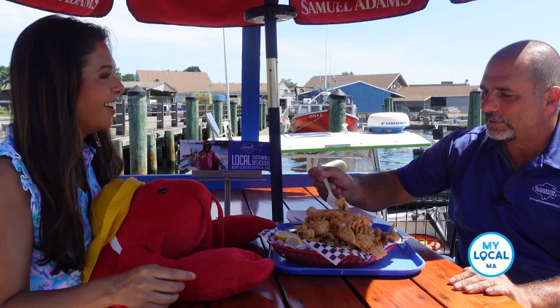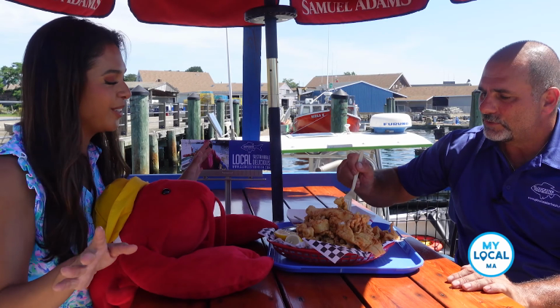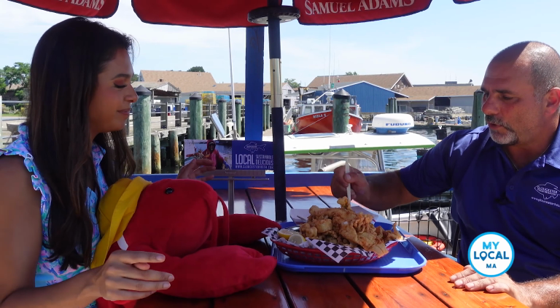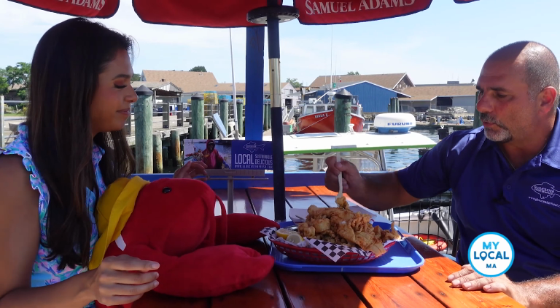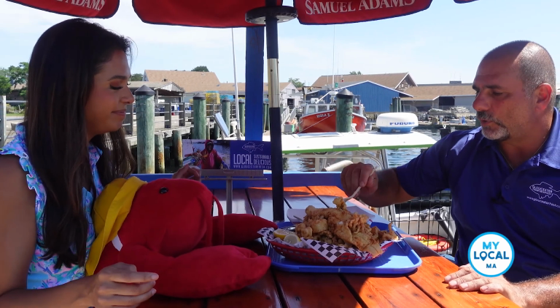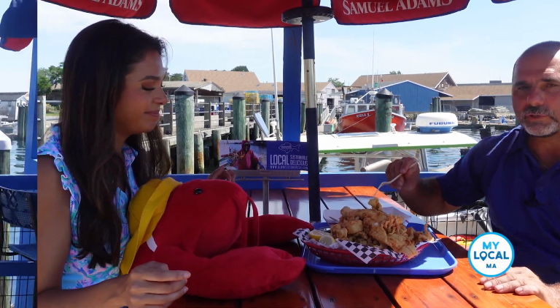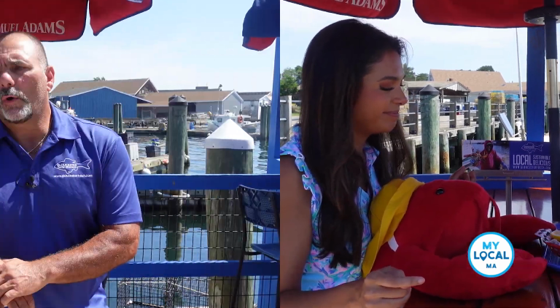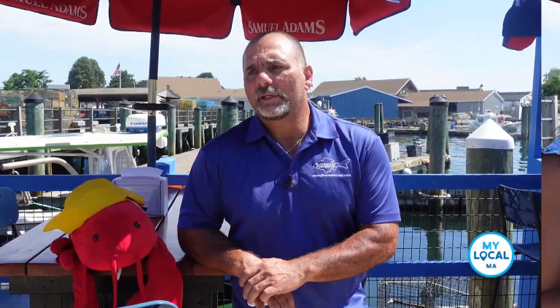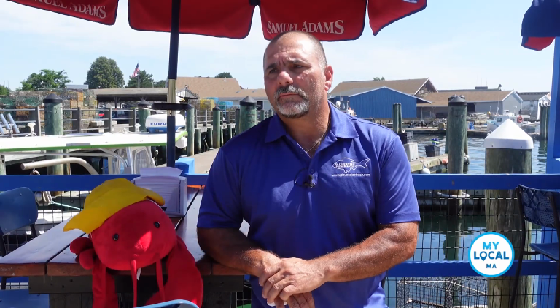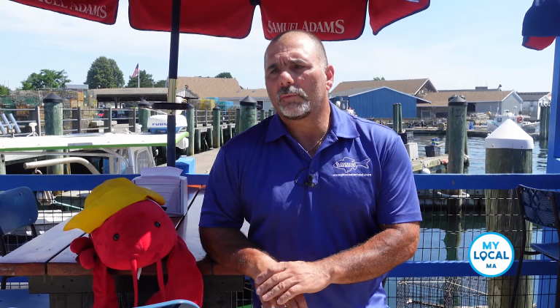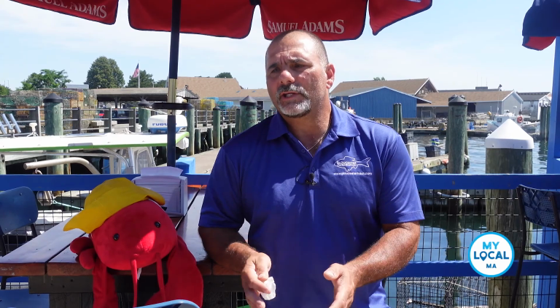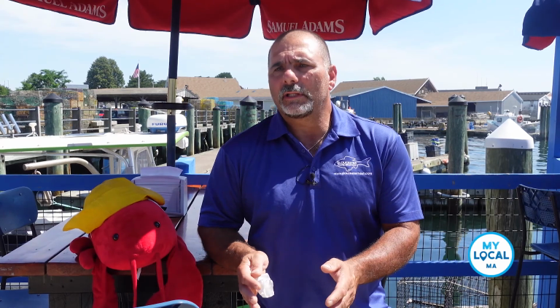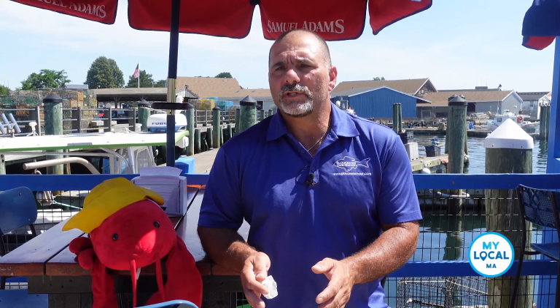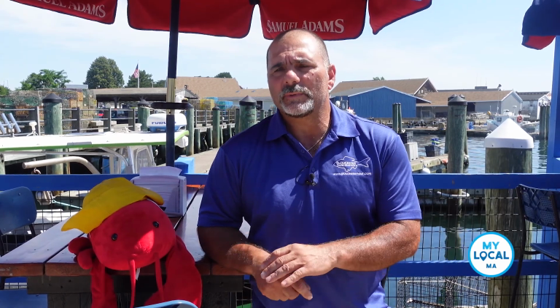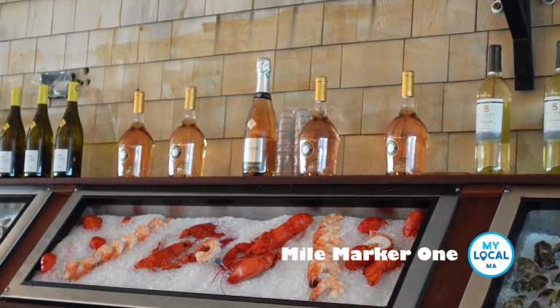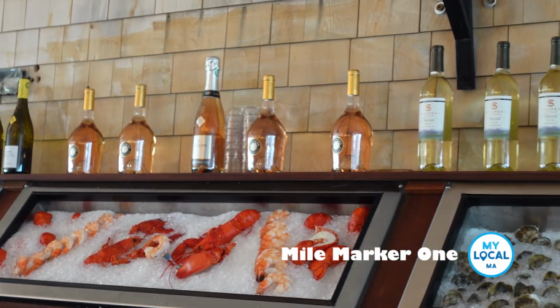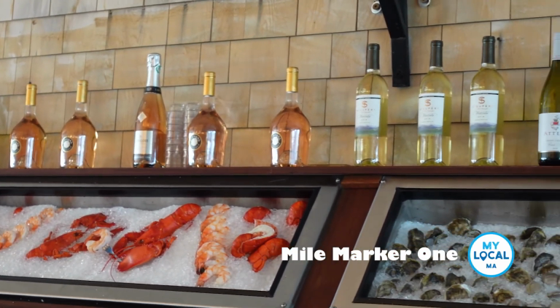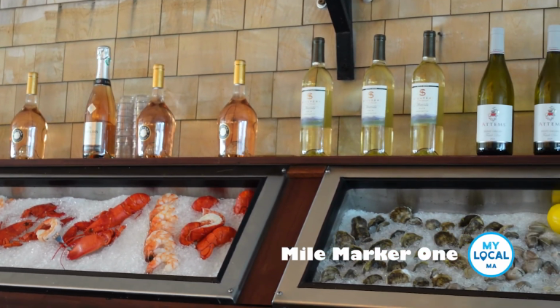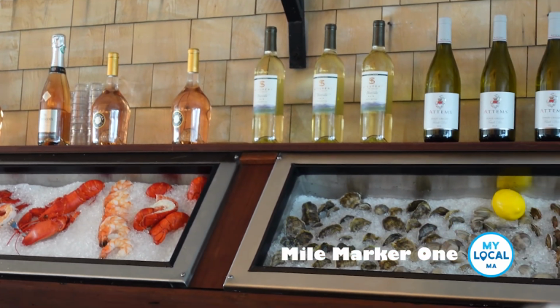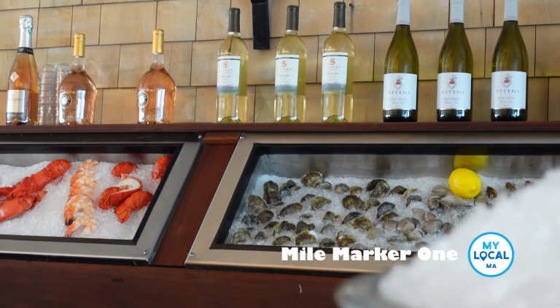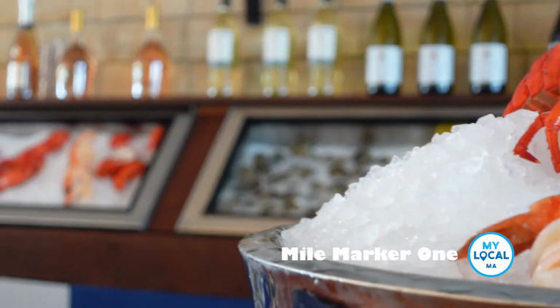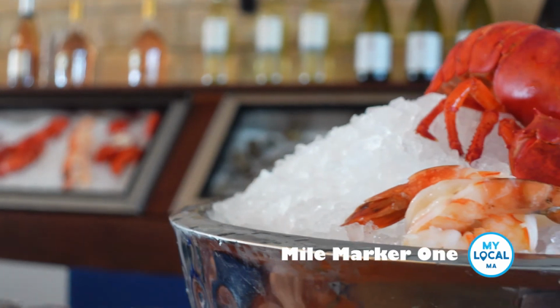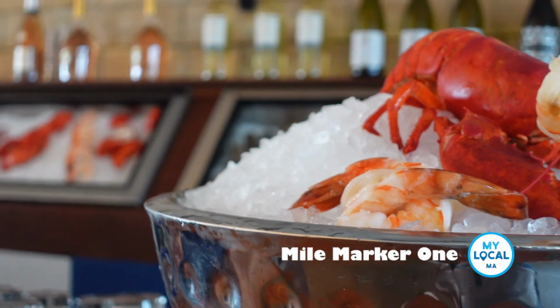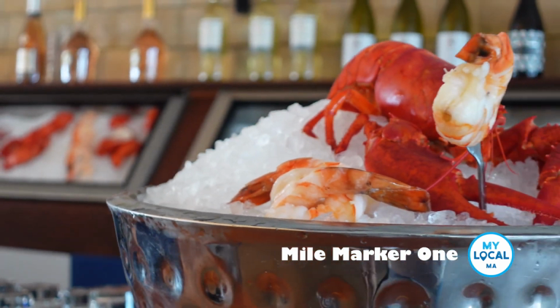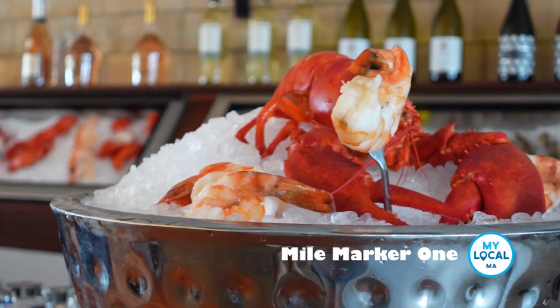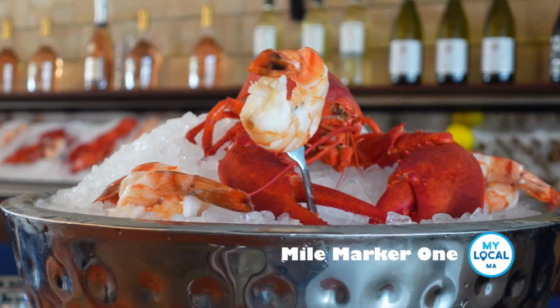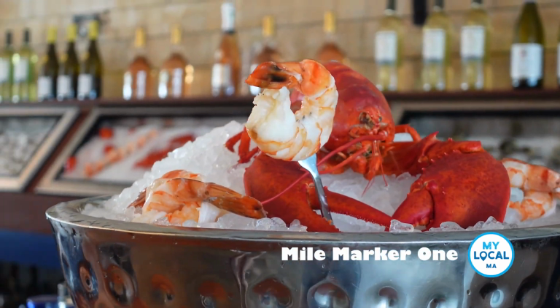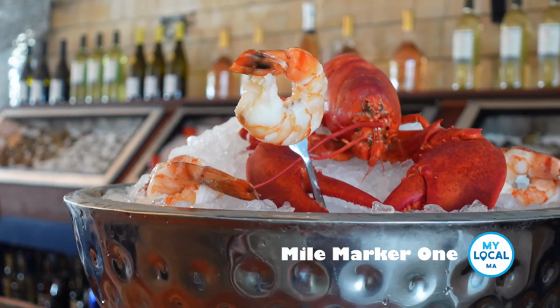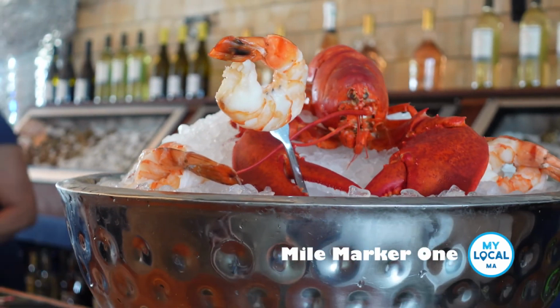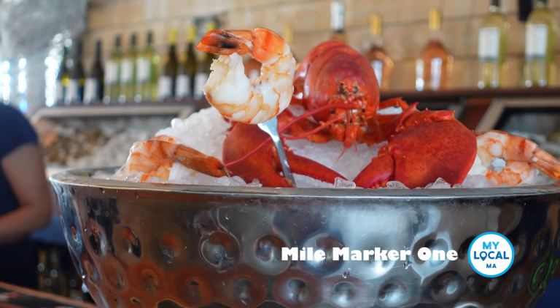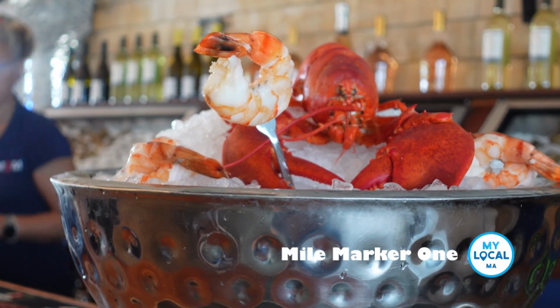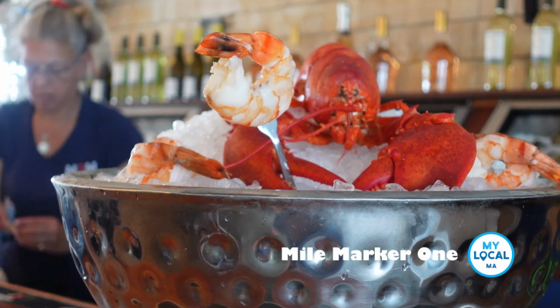All local, all delicious. The majority of the restaurants — everything that's caught locally — they're not getting these species any place else but here.